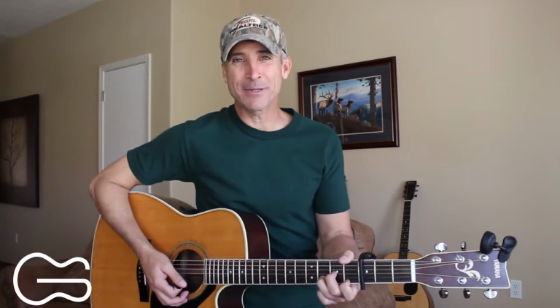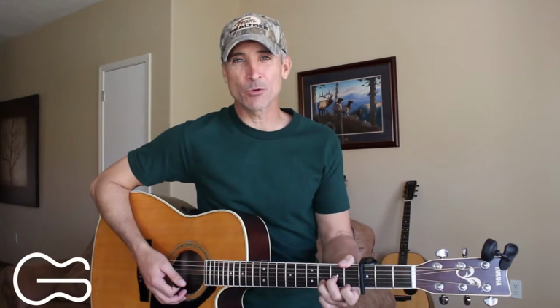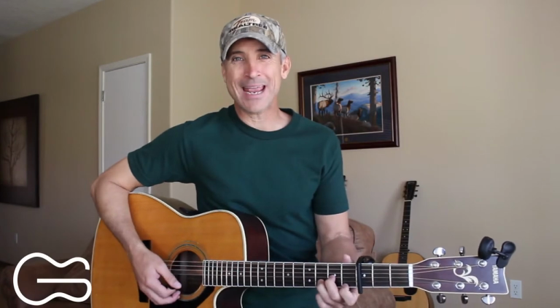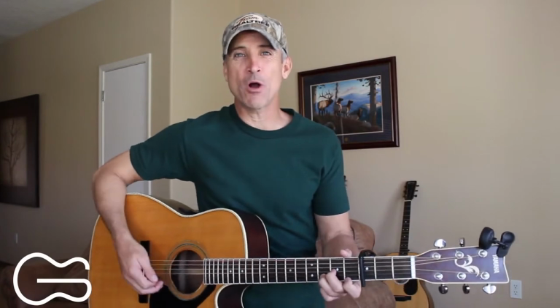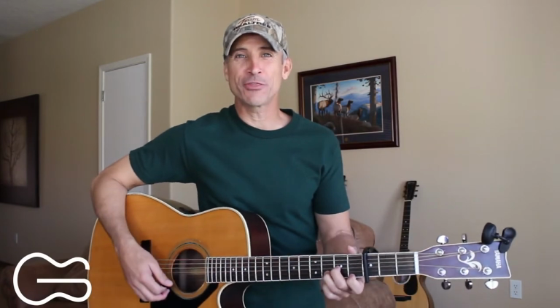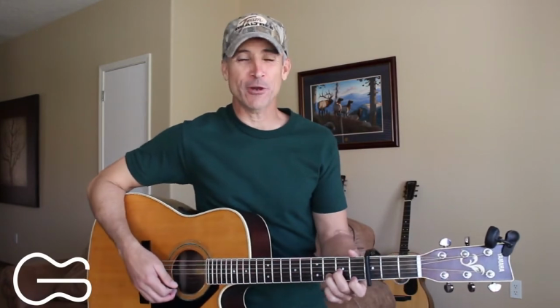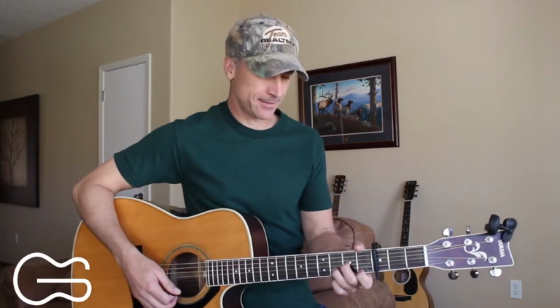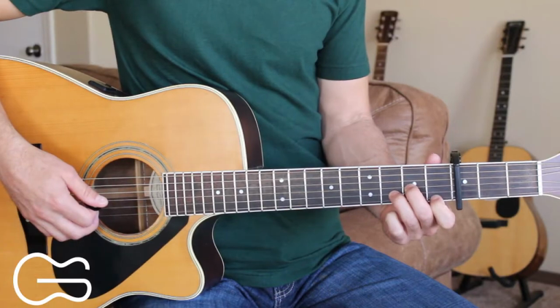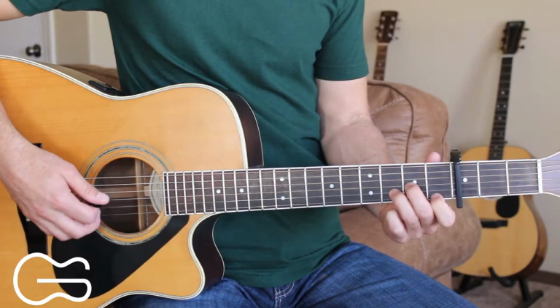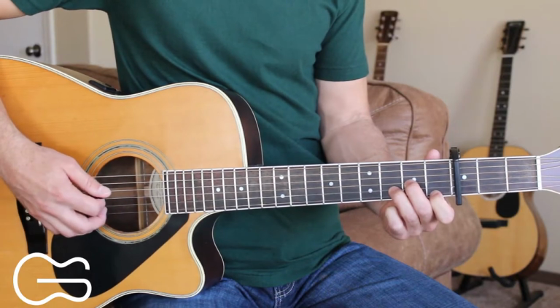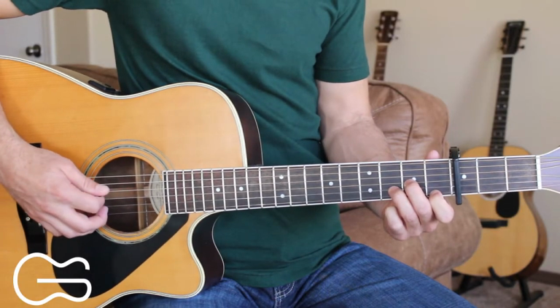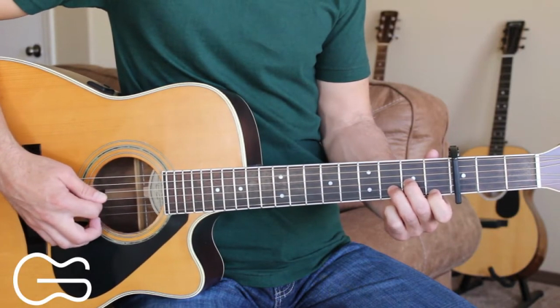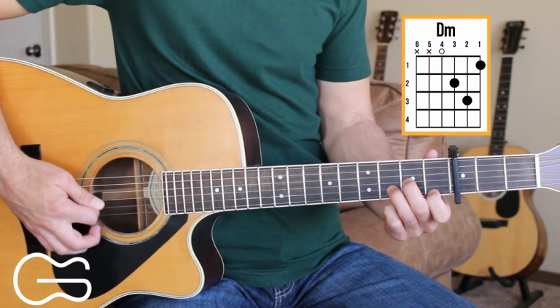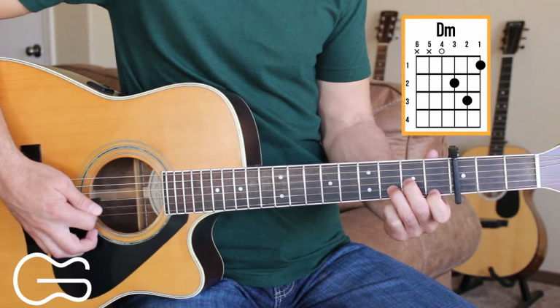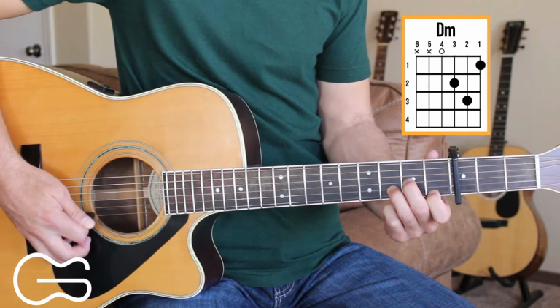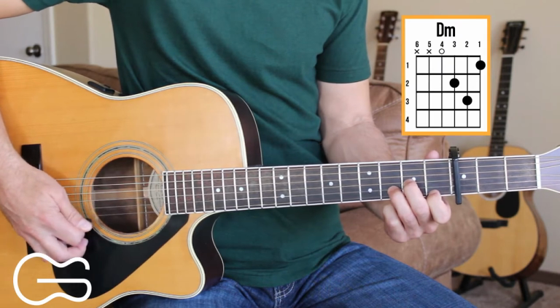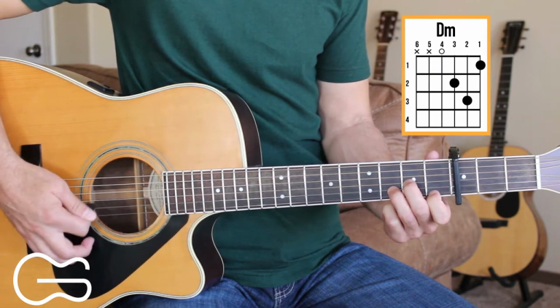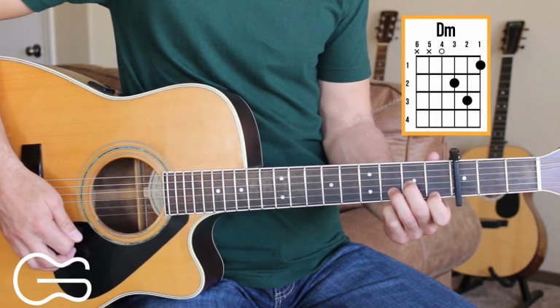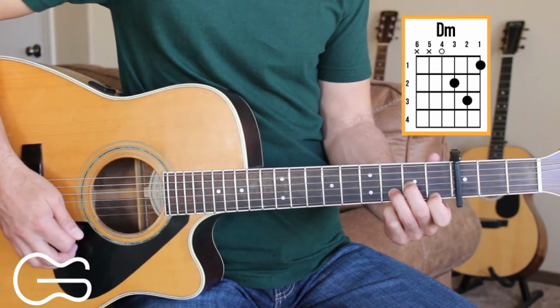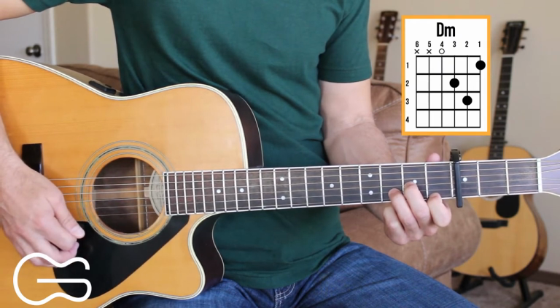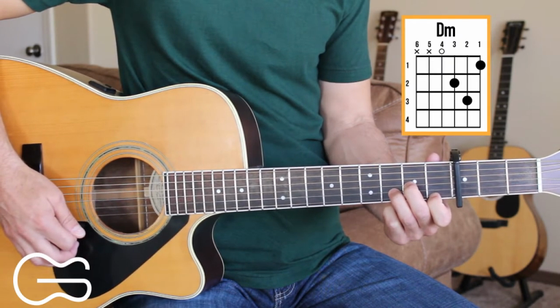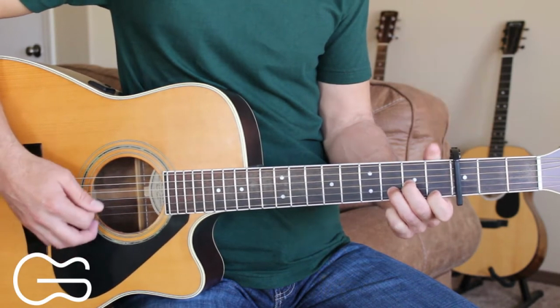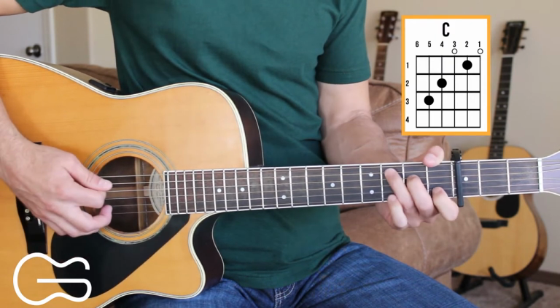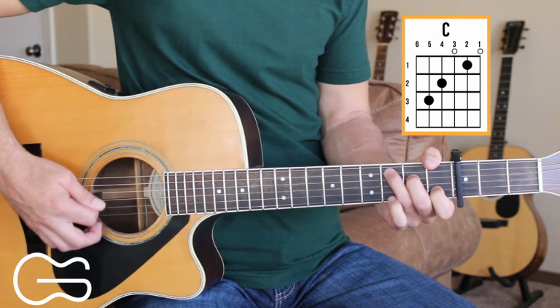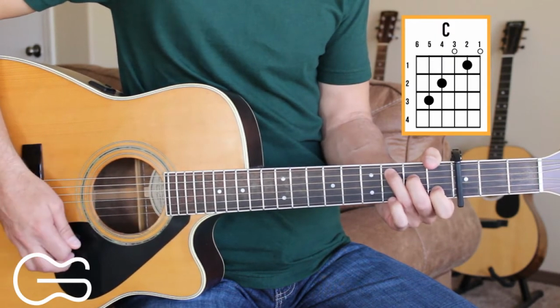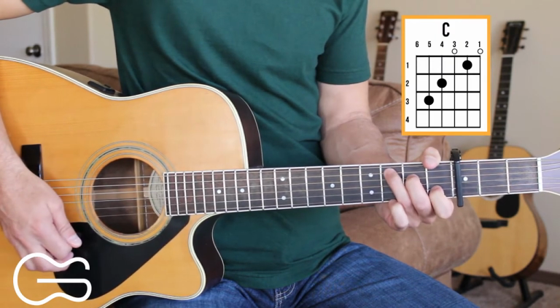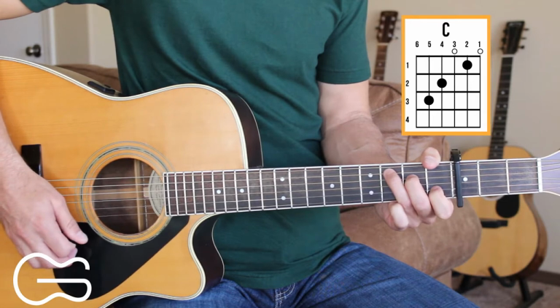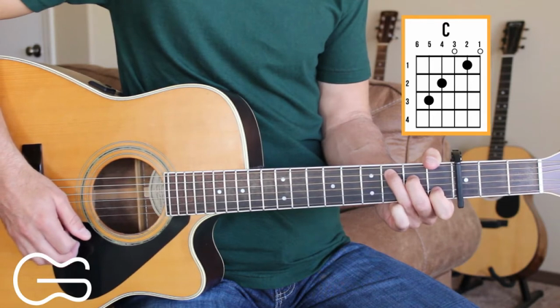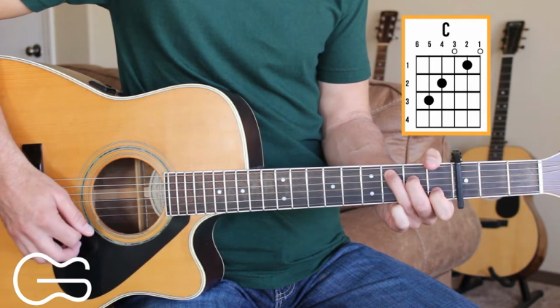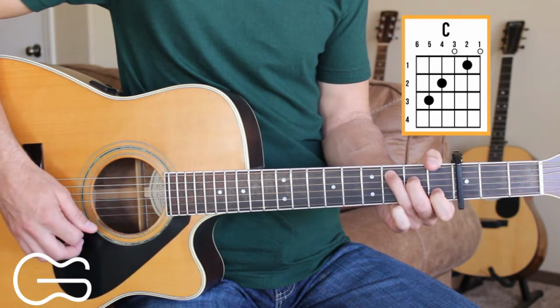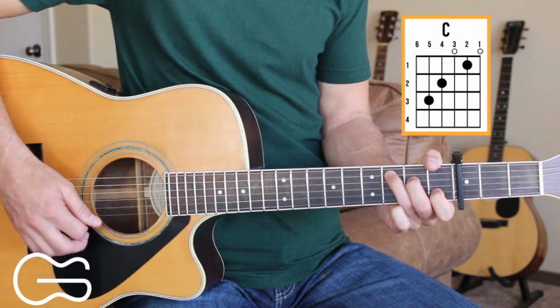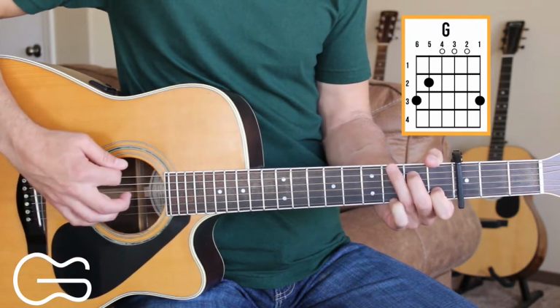We're gonna play this one with the capo on the third fret. The chord positions we'll play with the capo on the third fret are D minor, C, and G.